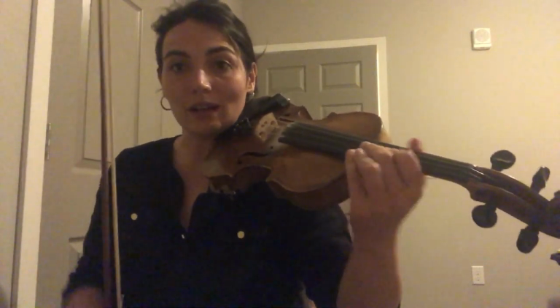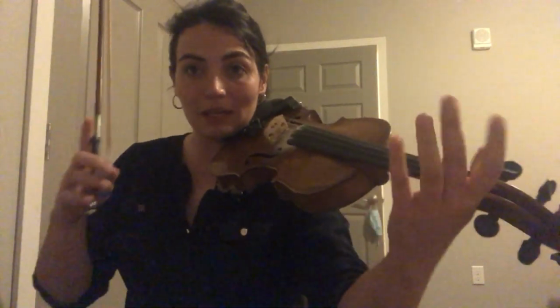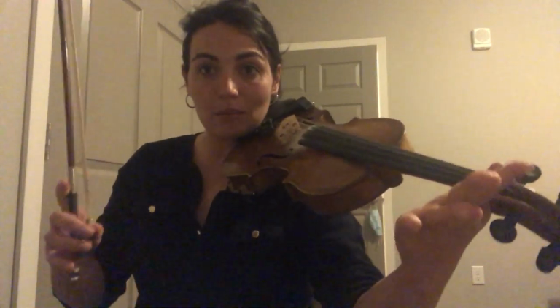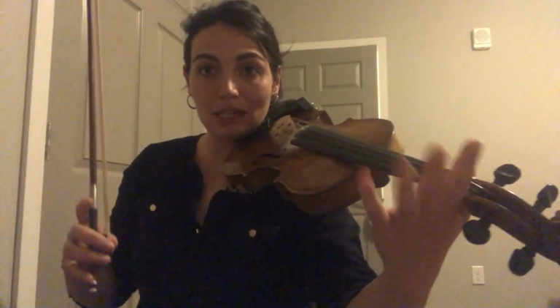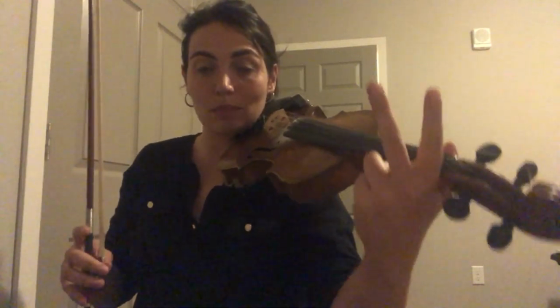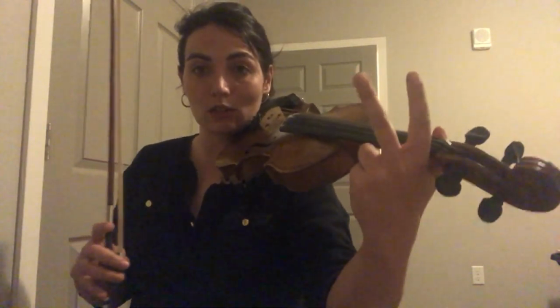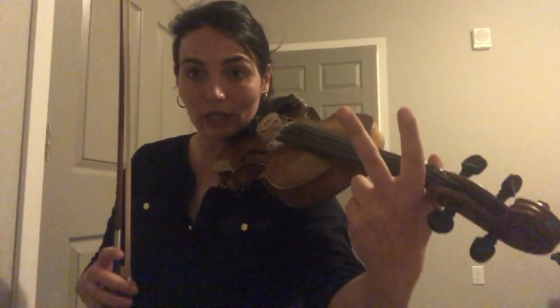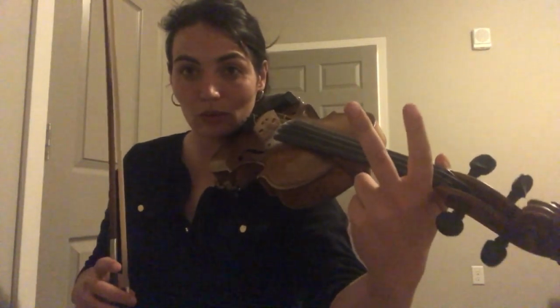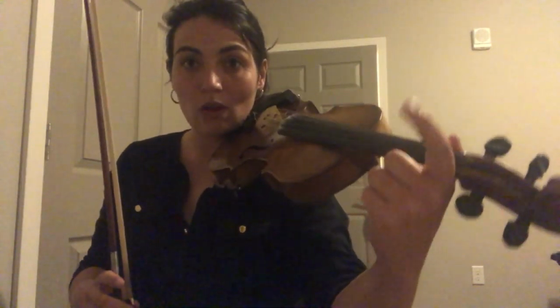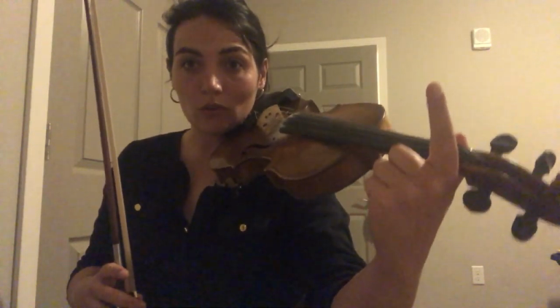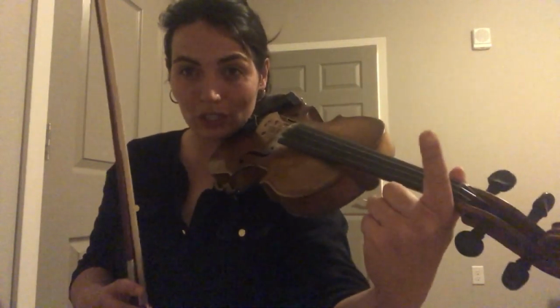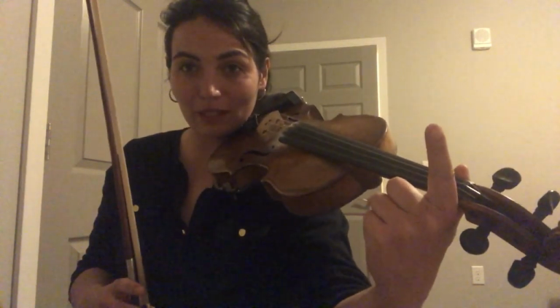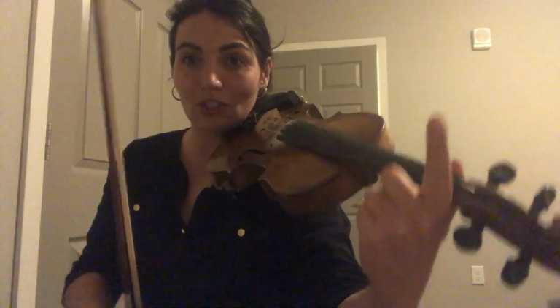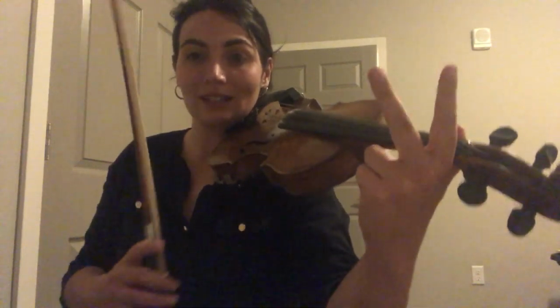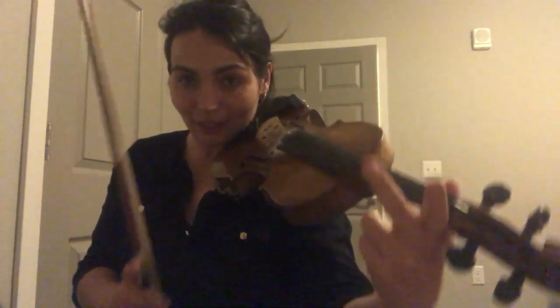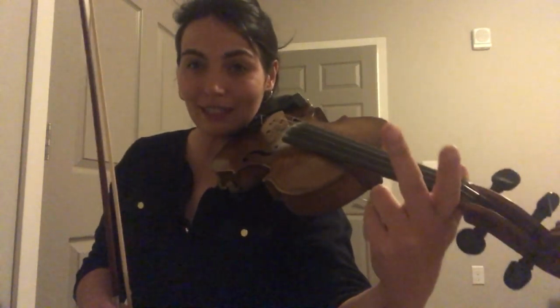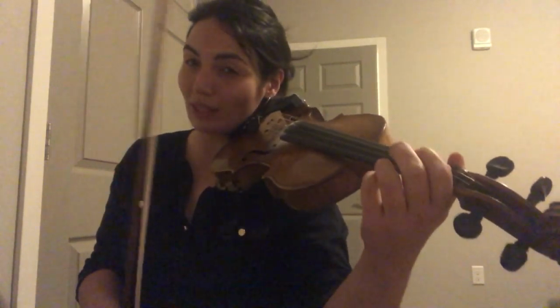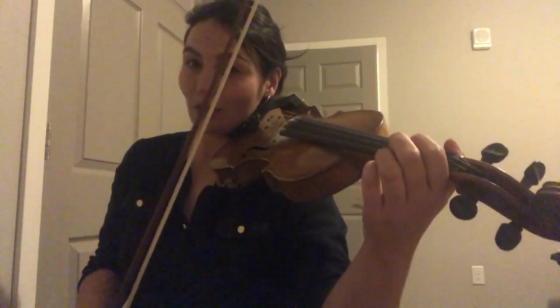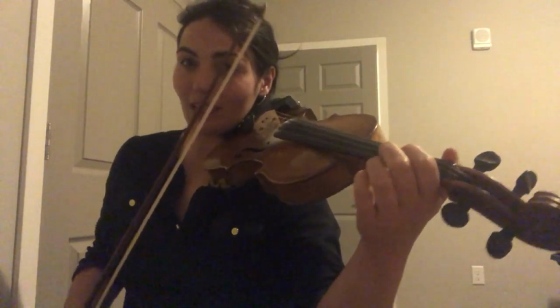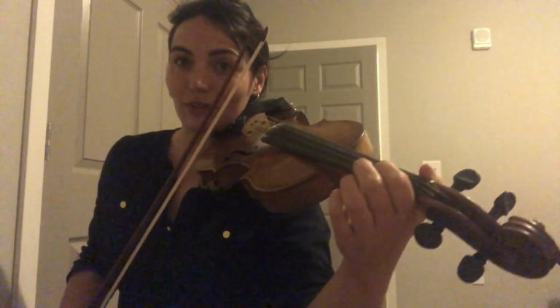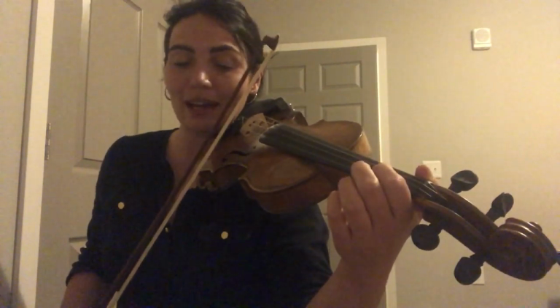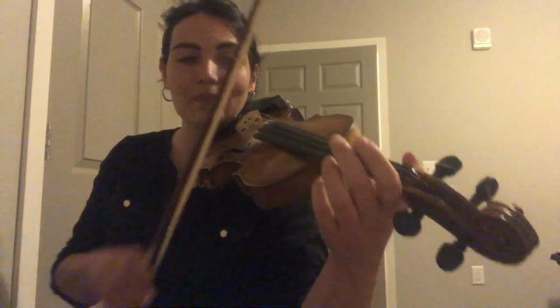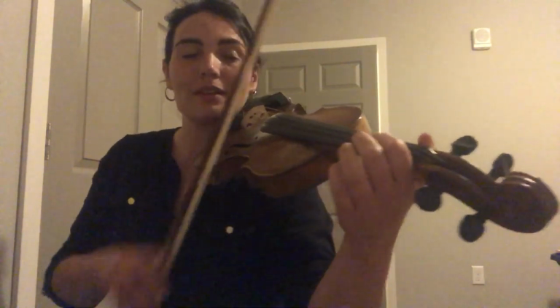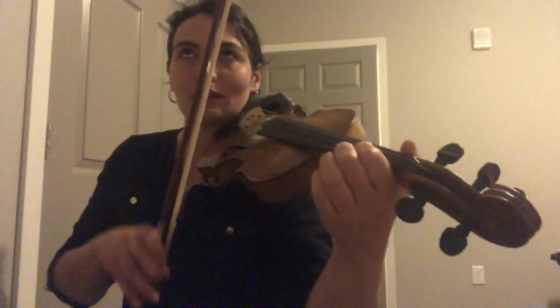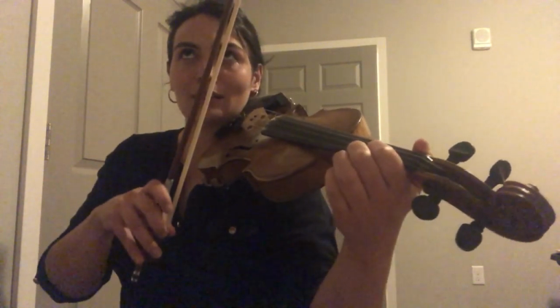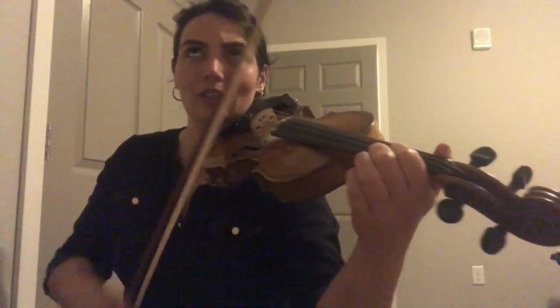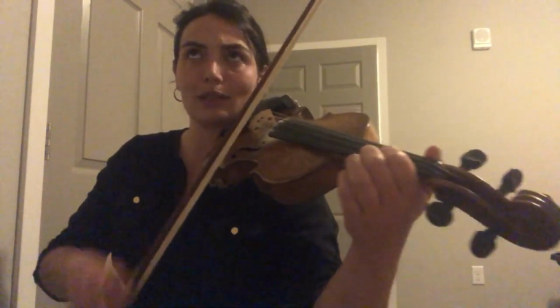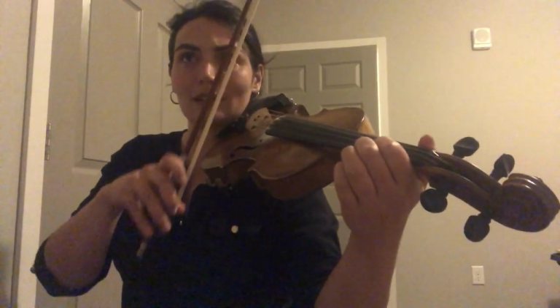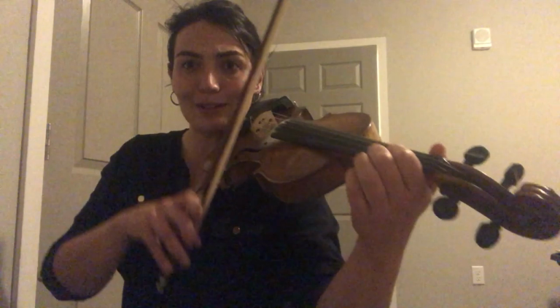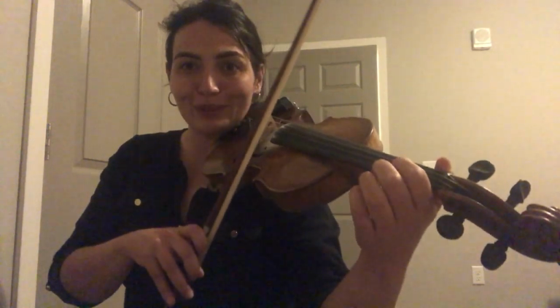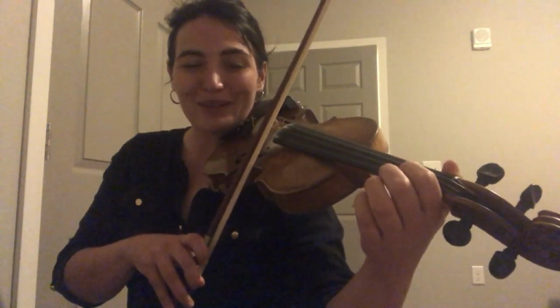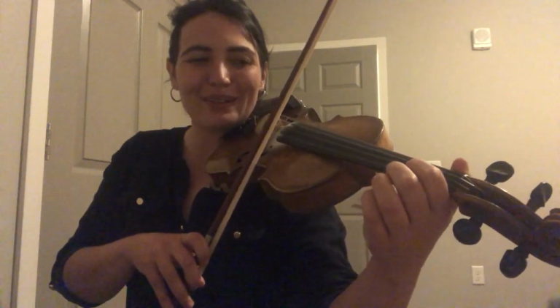I'll play it at a medium speed twice through. First time like the music, second time with a little variation. Starting with the down bow. Here we go.